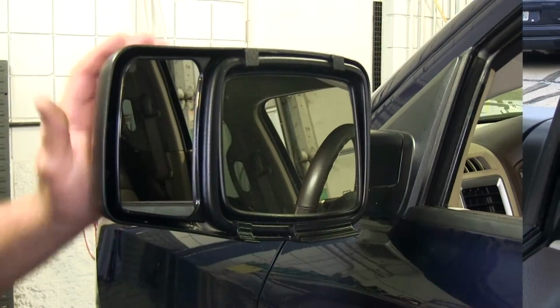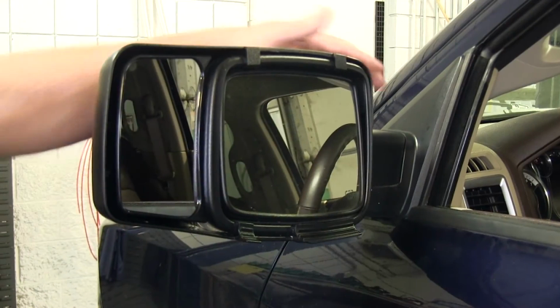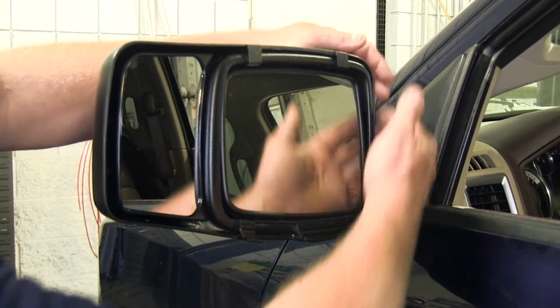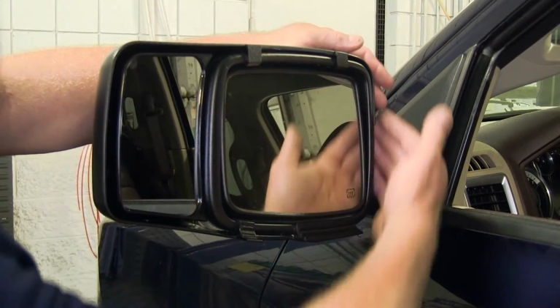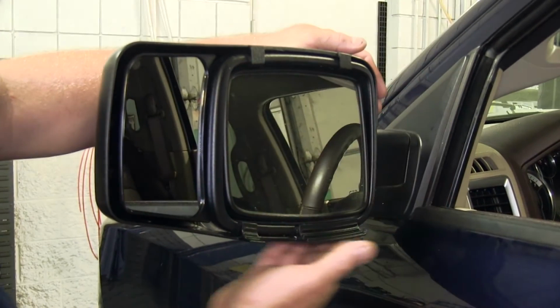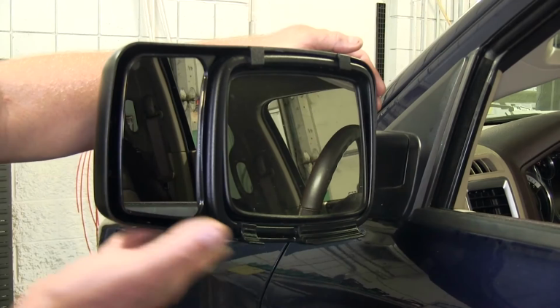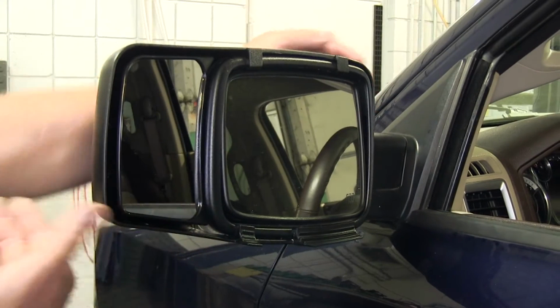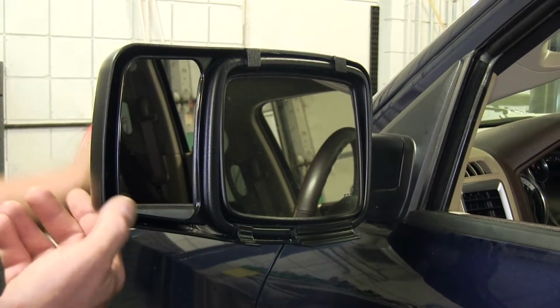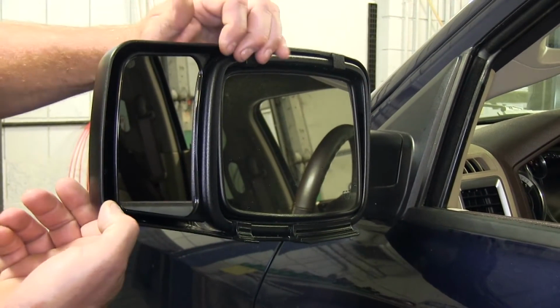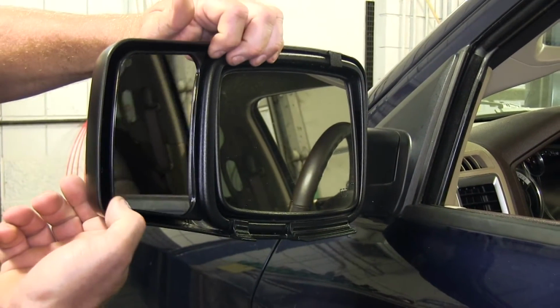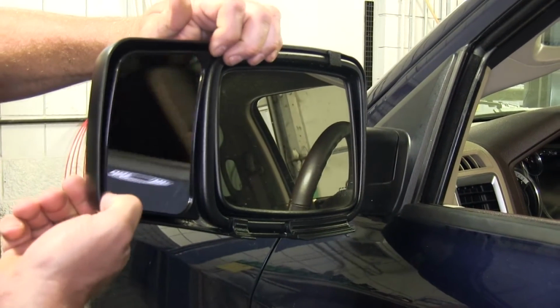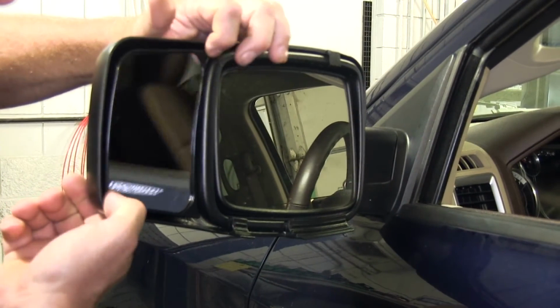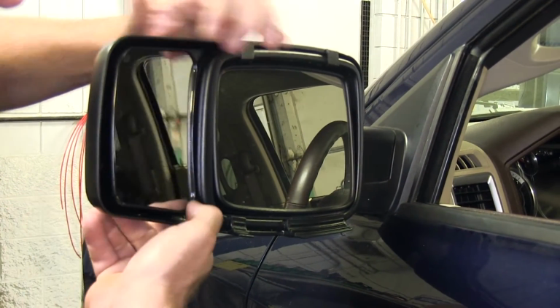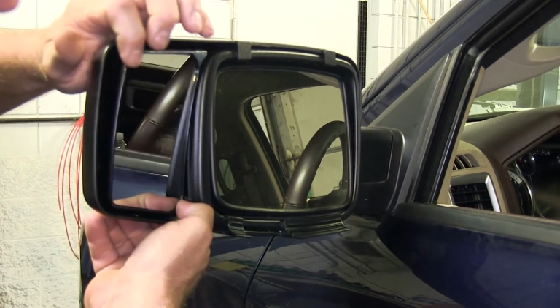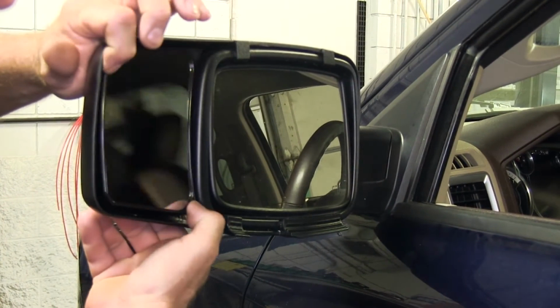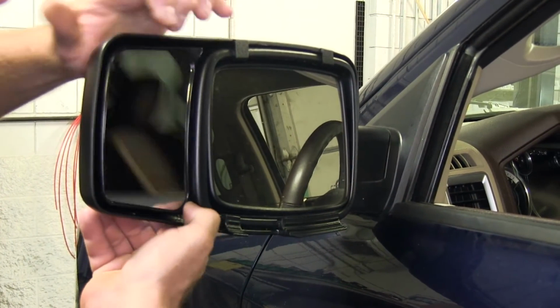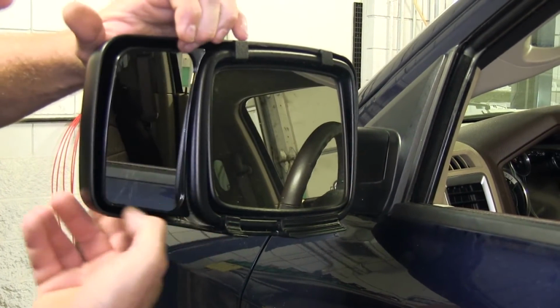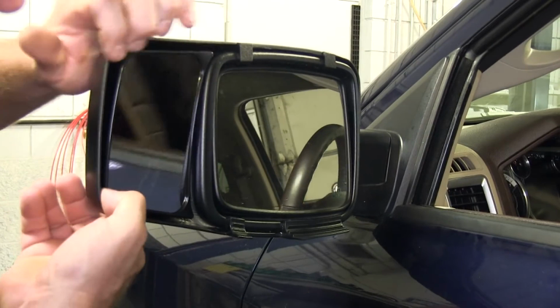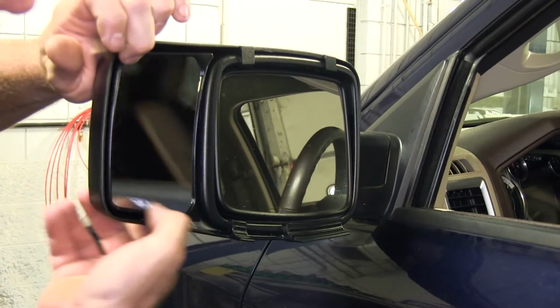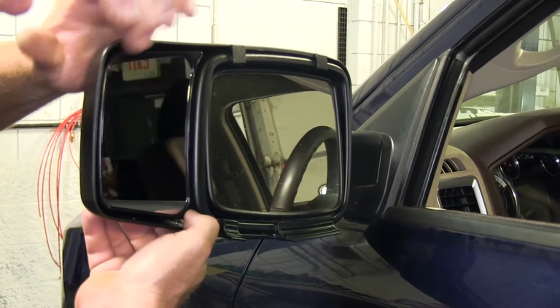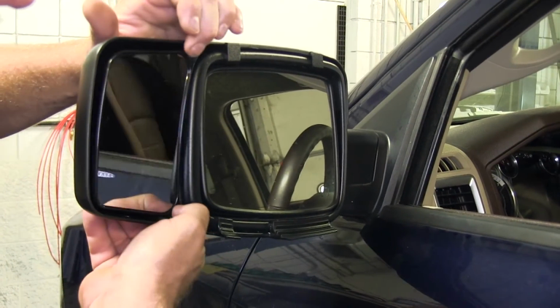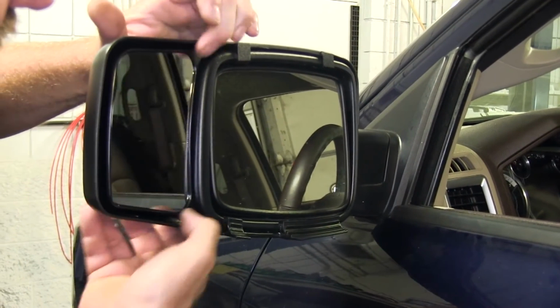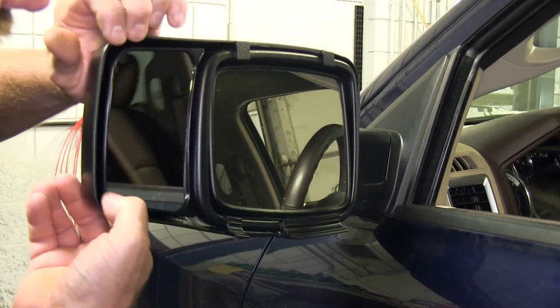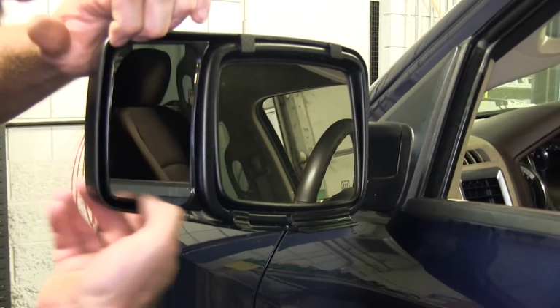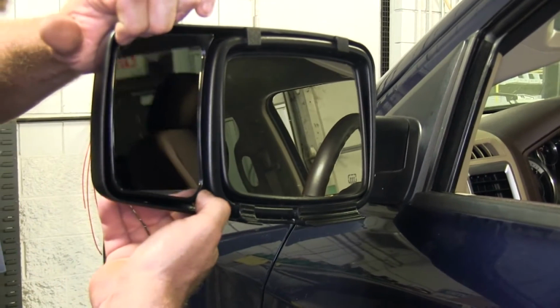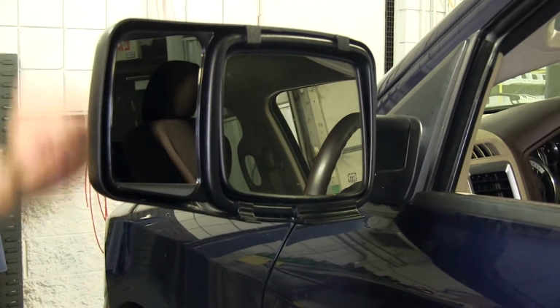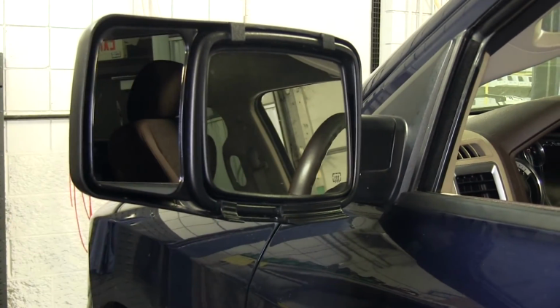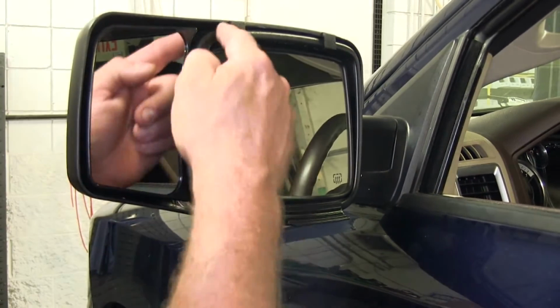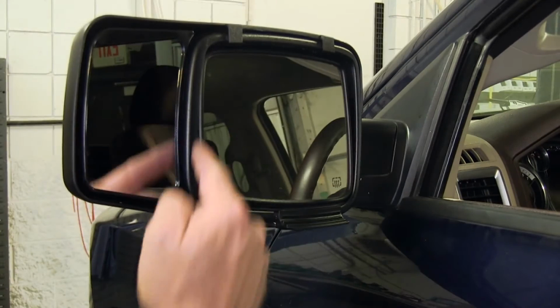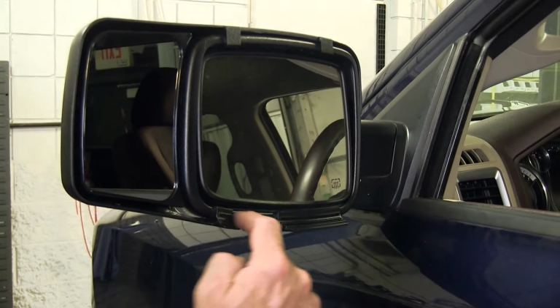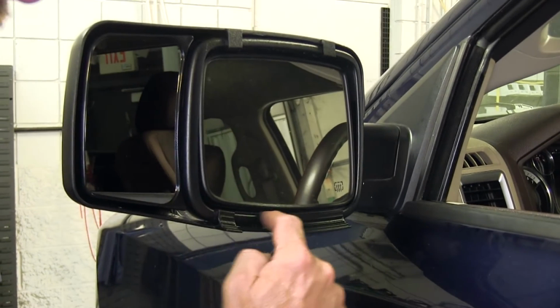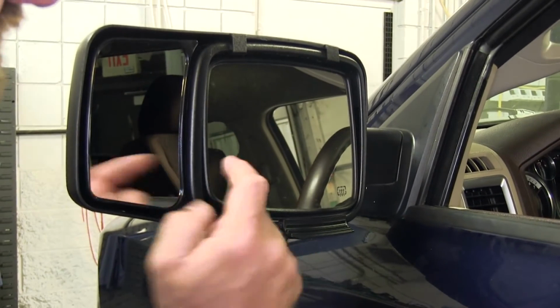Here's what your mirror is going to look like once it's installed. You can see it's got a nice manually adjusted mirror on the outside that you can adjust to just about any angle you'd like. It's not going to interfere with your factory mirror adjustments.